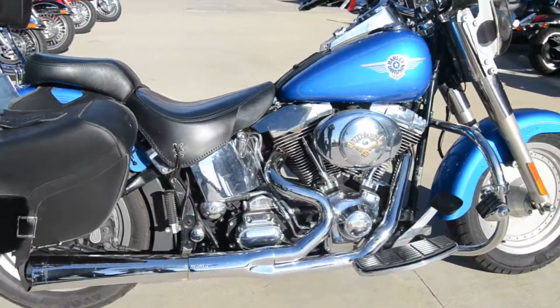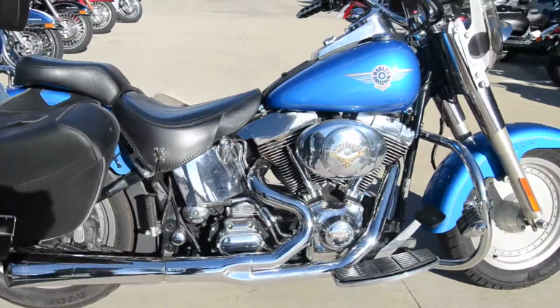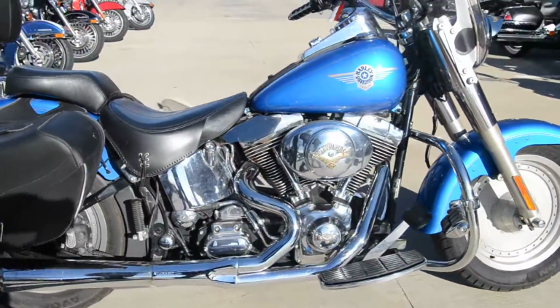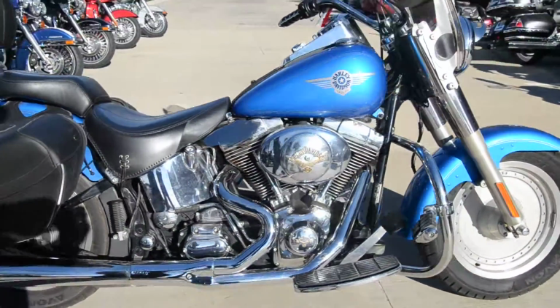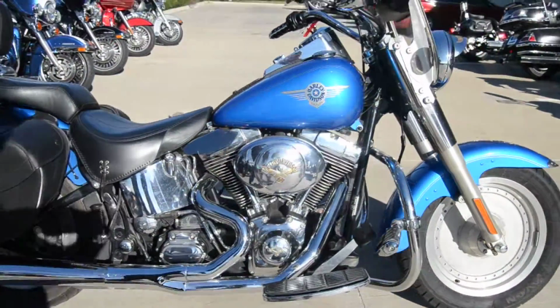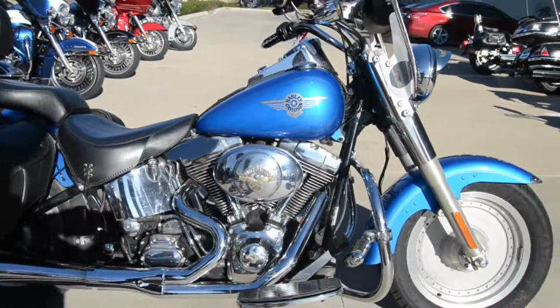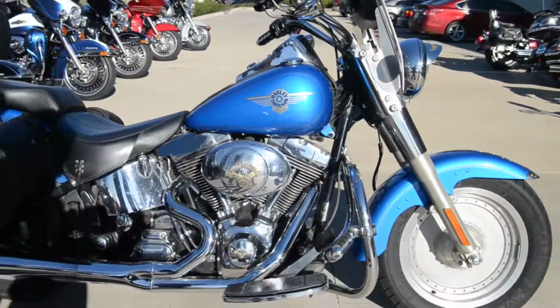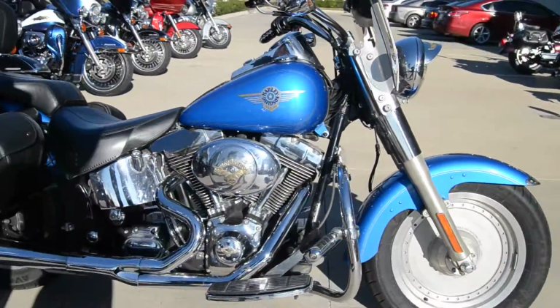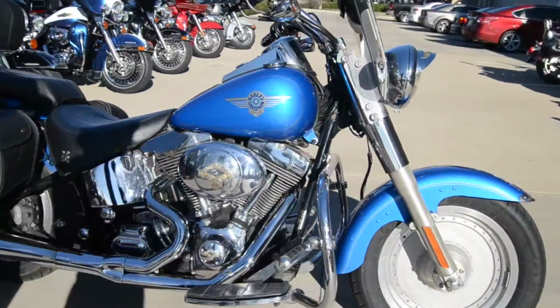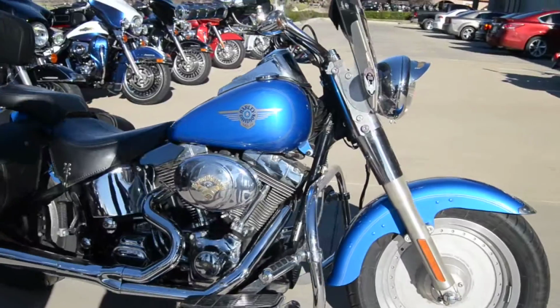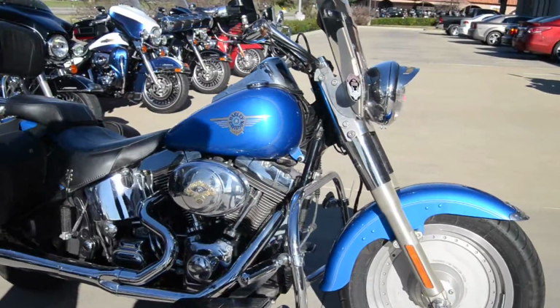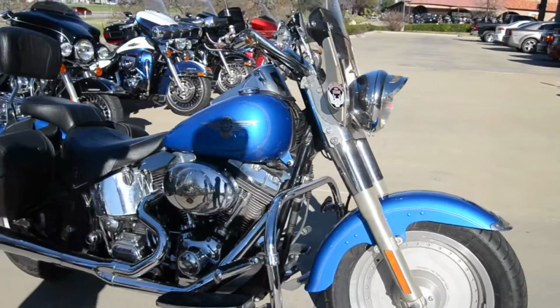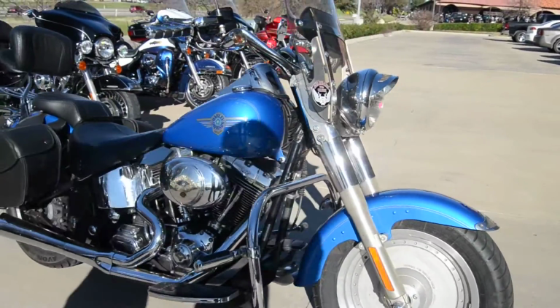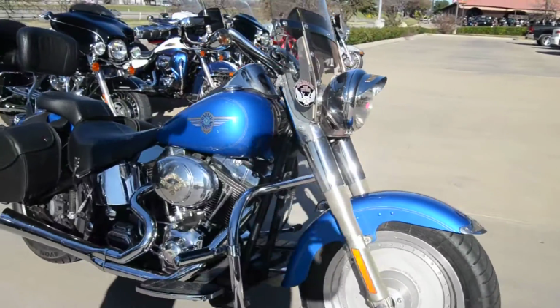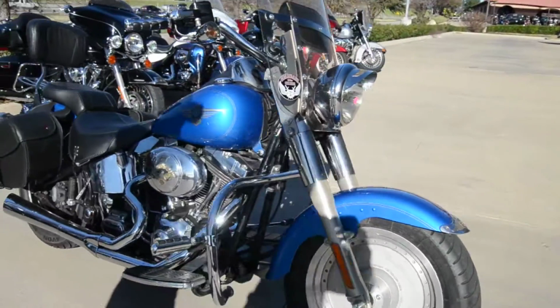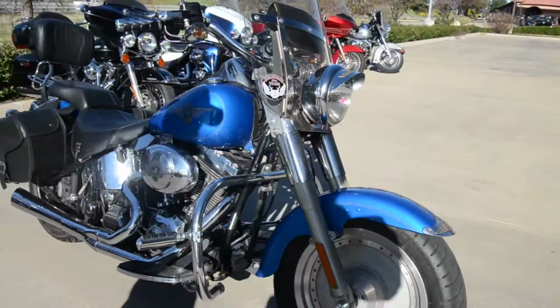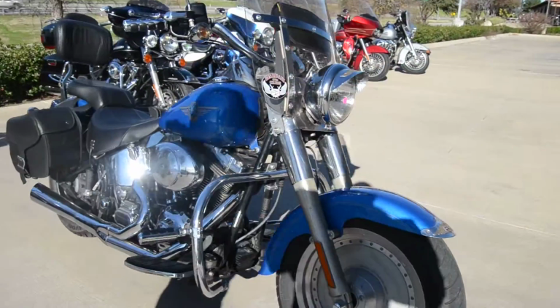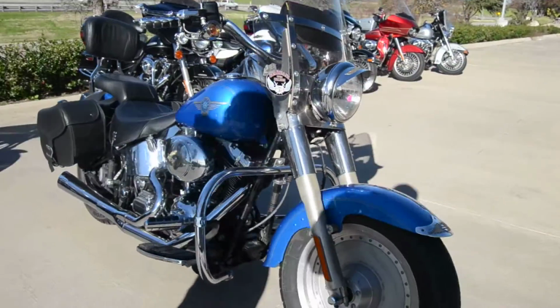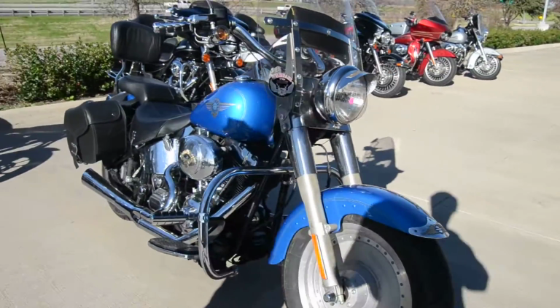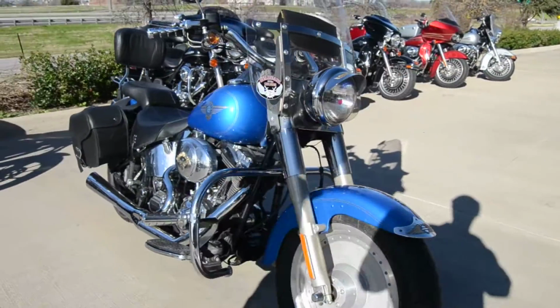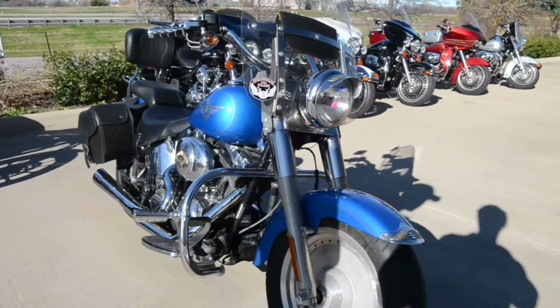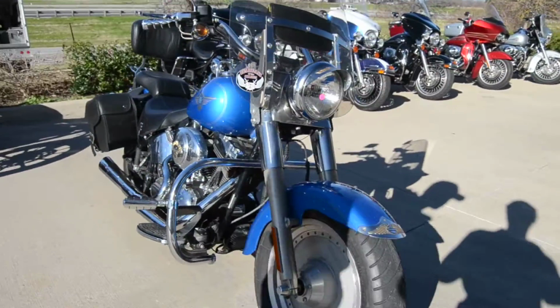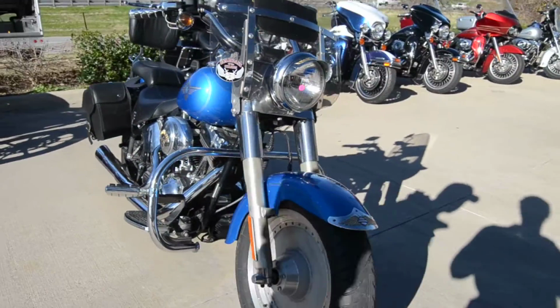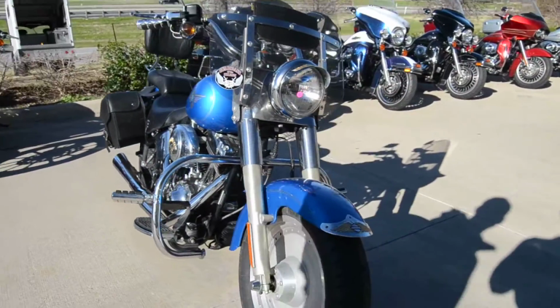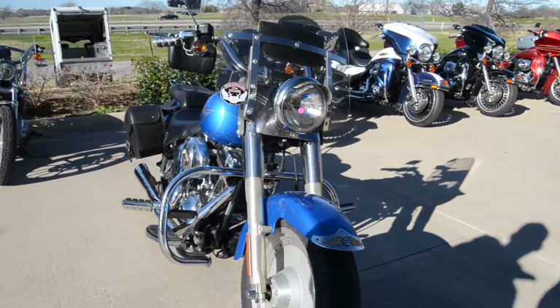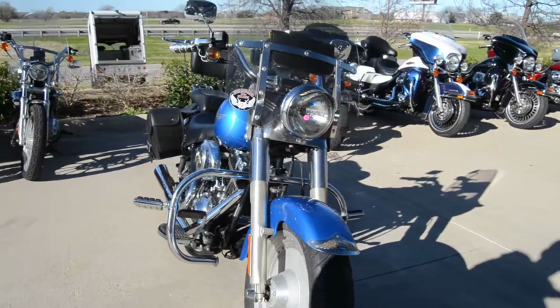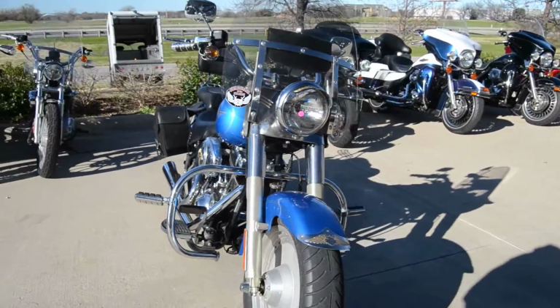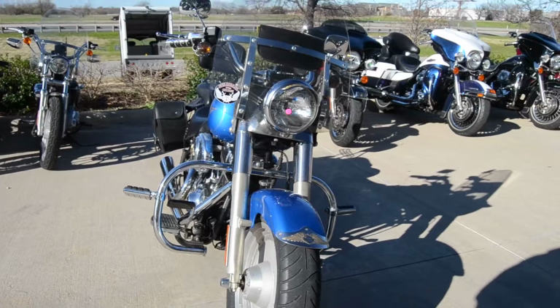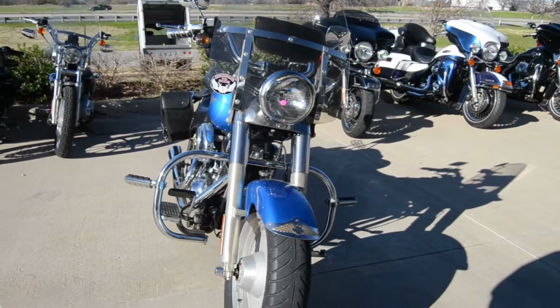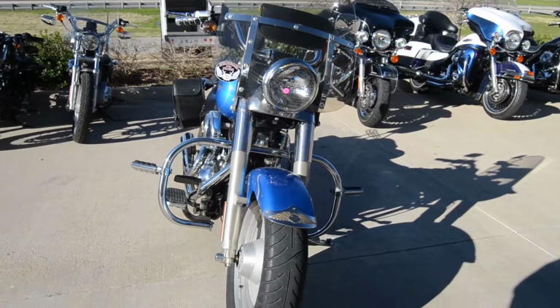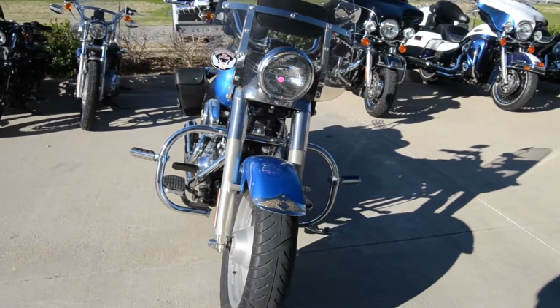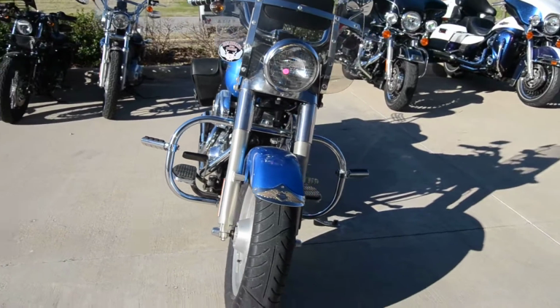All around great motorcycle. This one has never been laid over as well. Decent tires, very good brakes. Come check it out today.